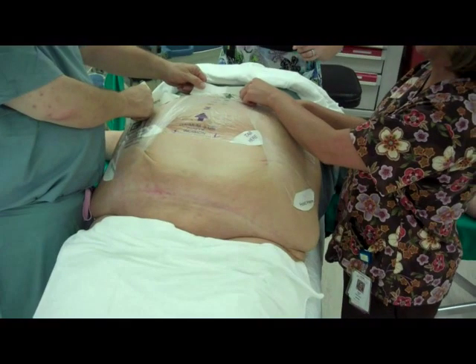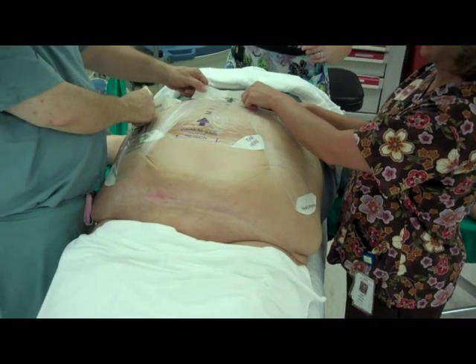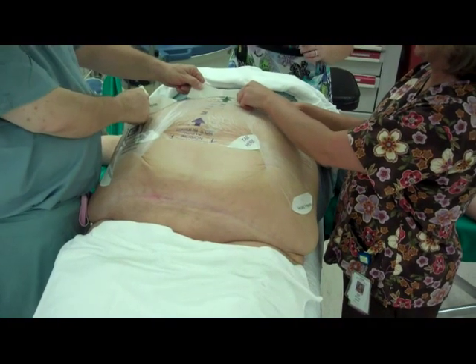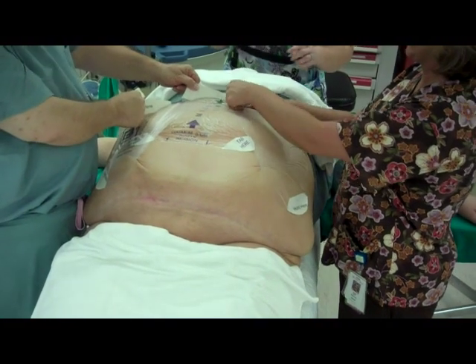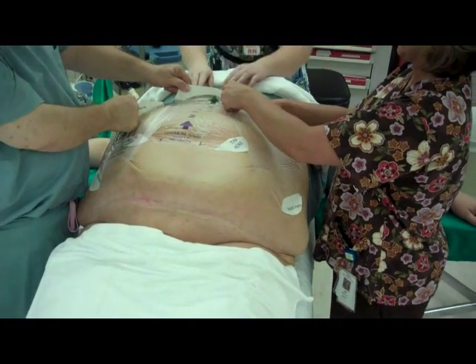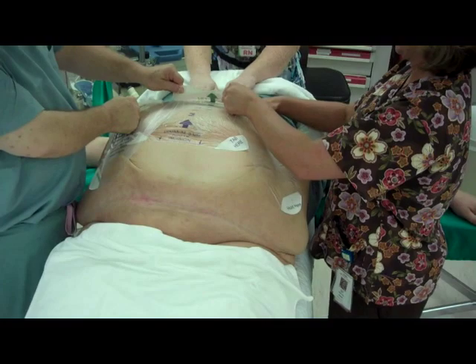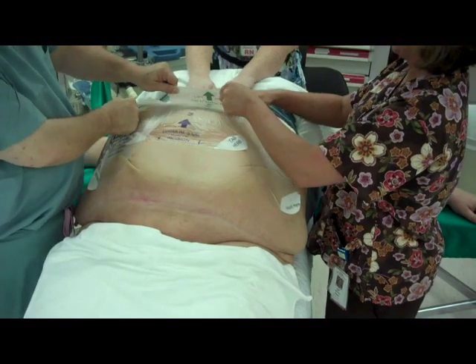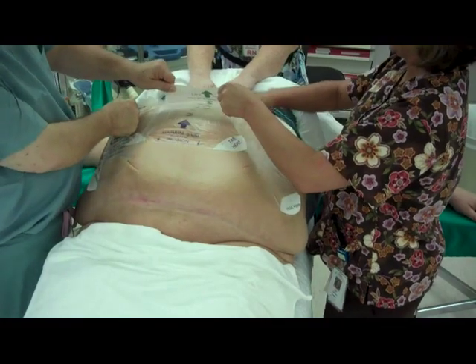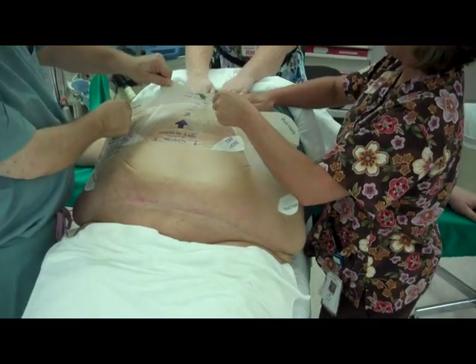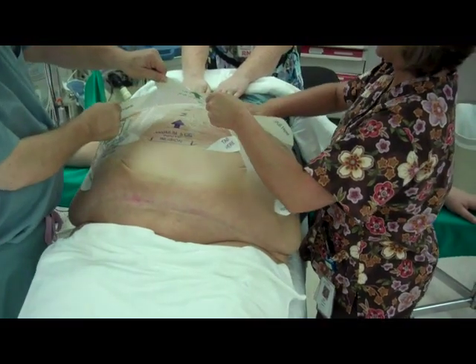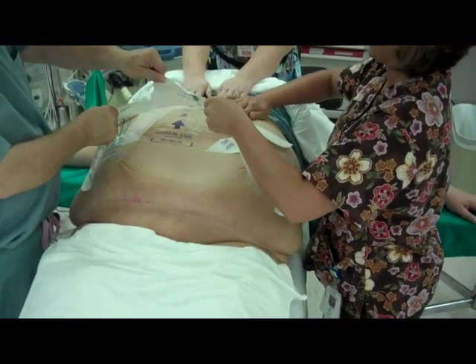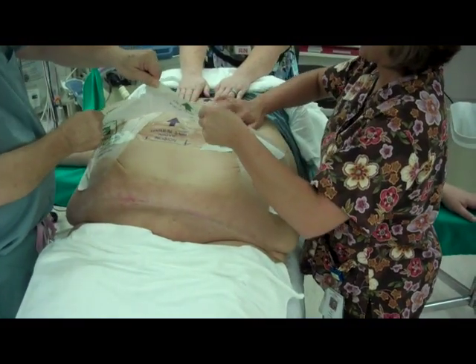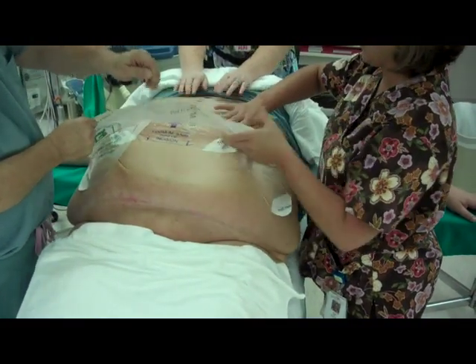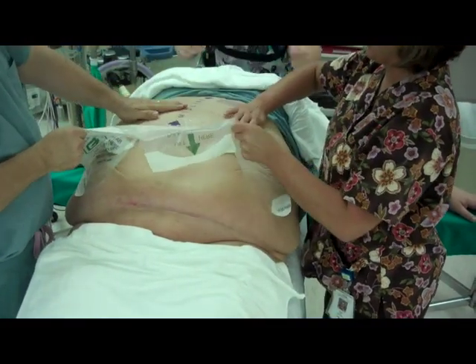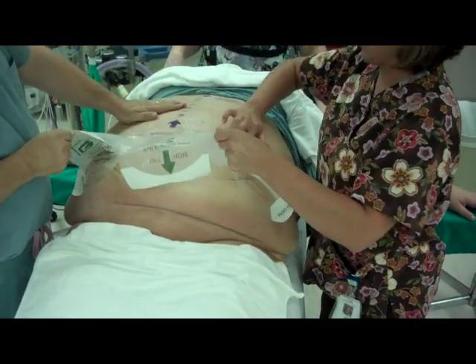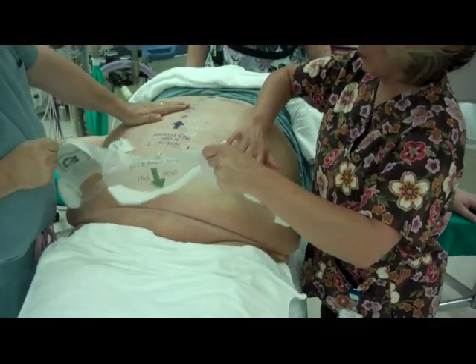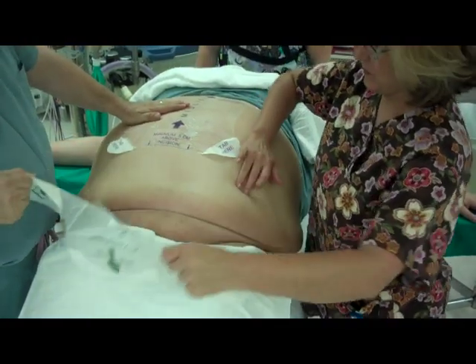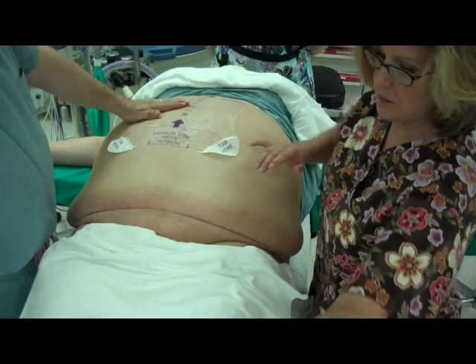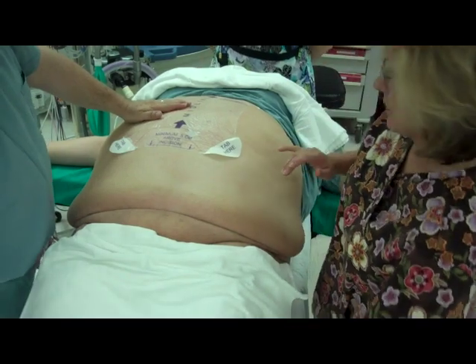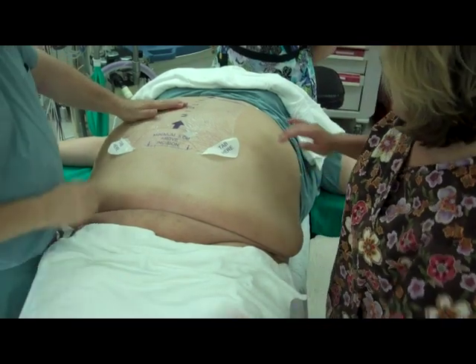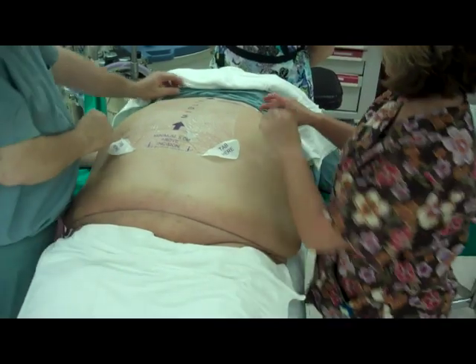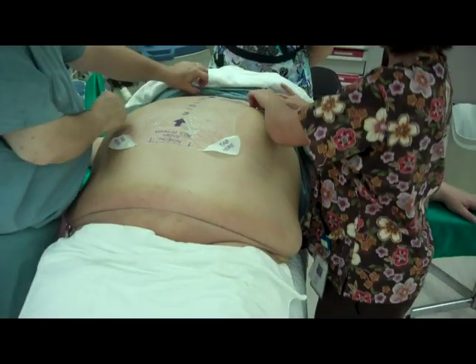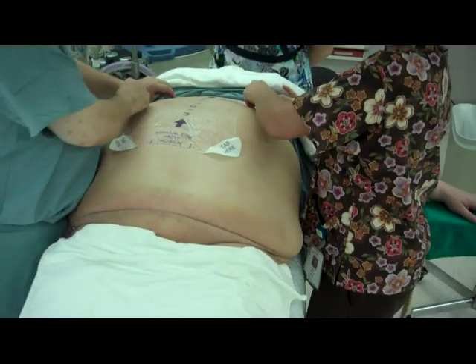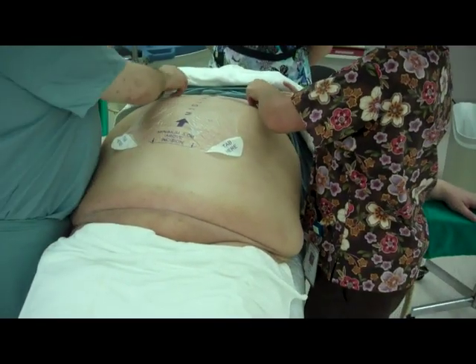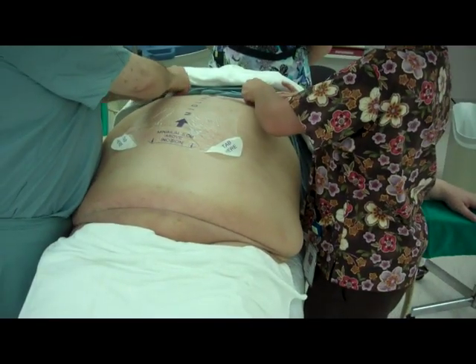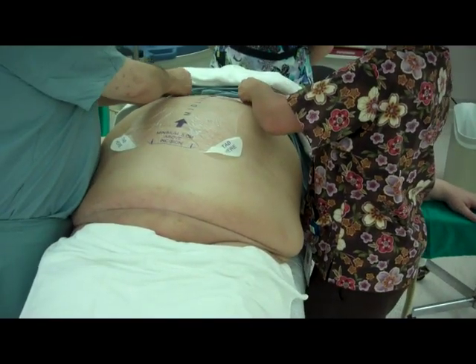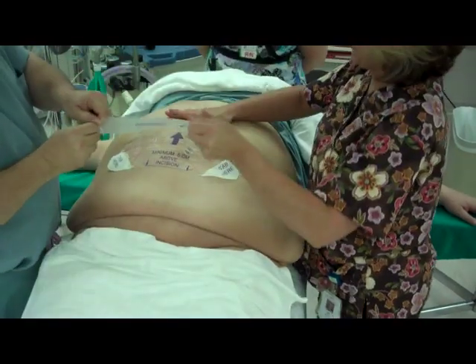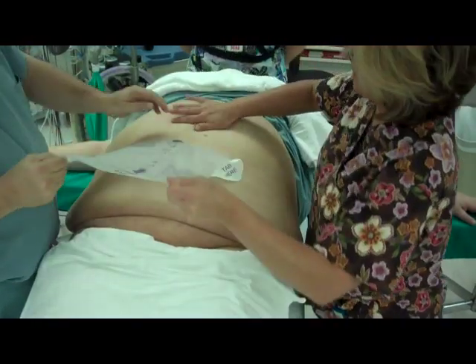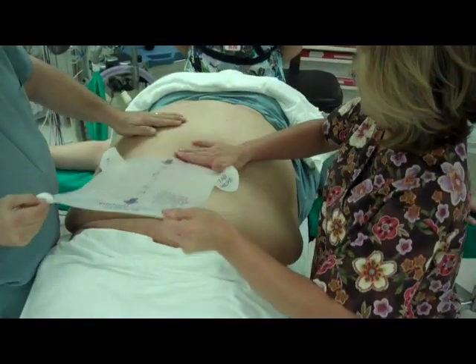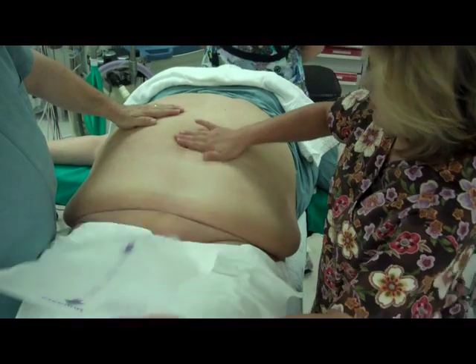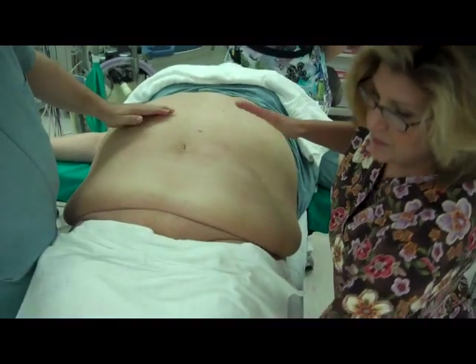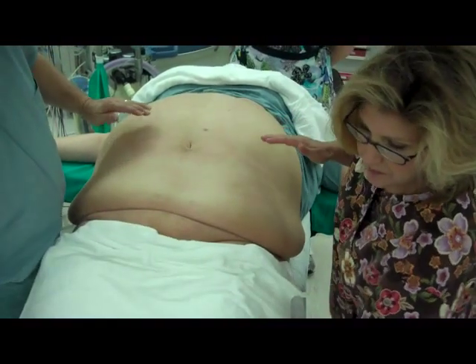Again, to remove the device, grasp any exposed tab and slowly peel the film from the patient while supporting the skin in the process. As this is a single-use-only device, please discard appropriately.